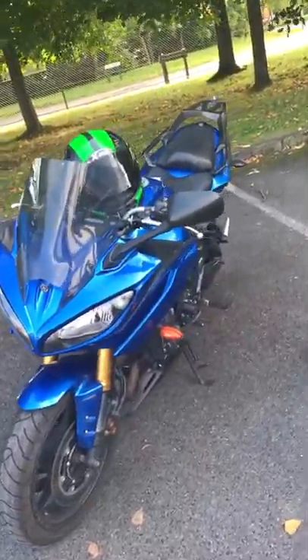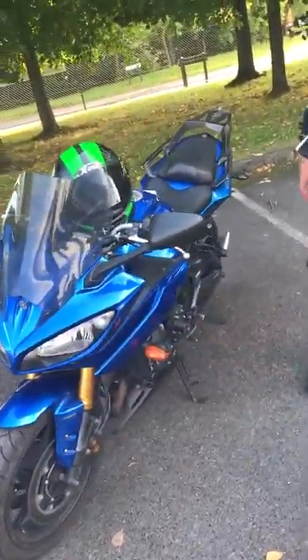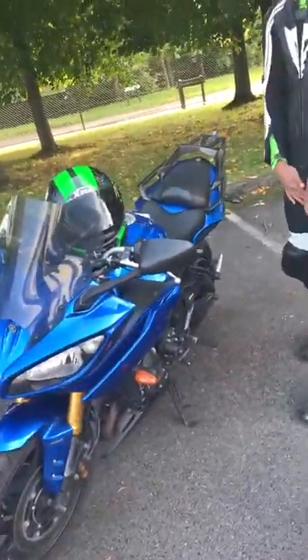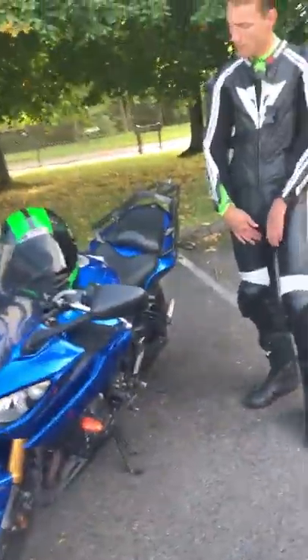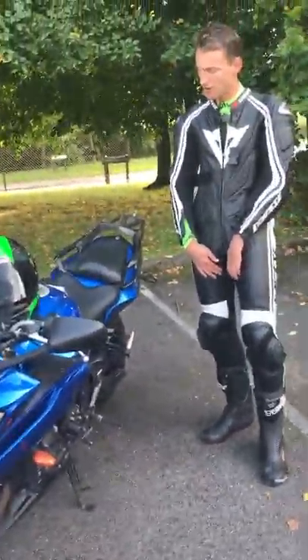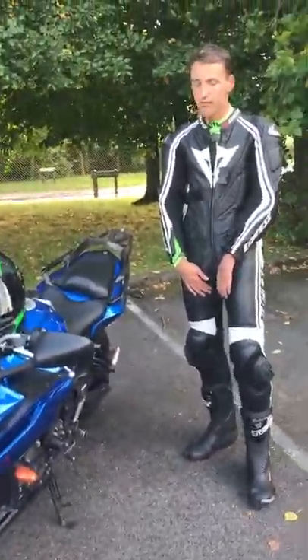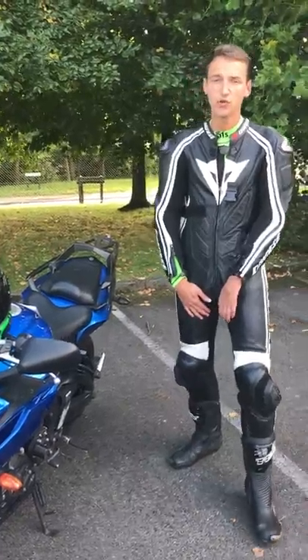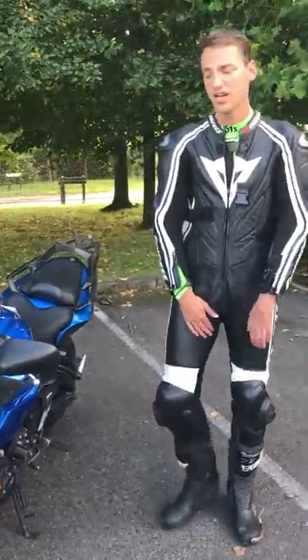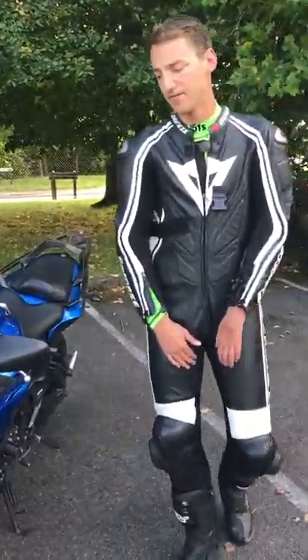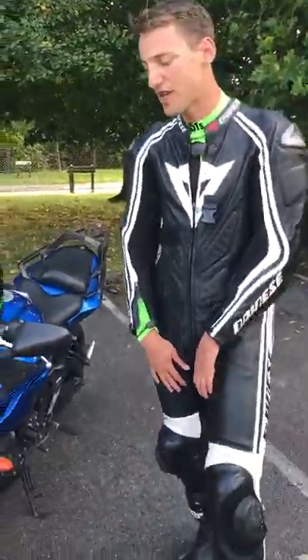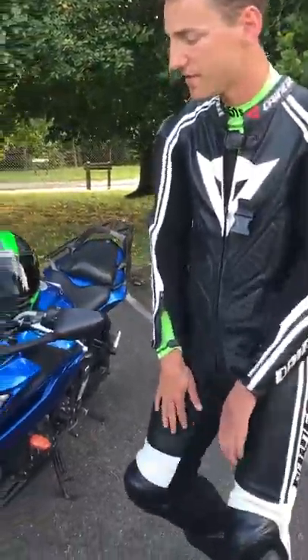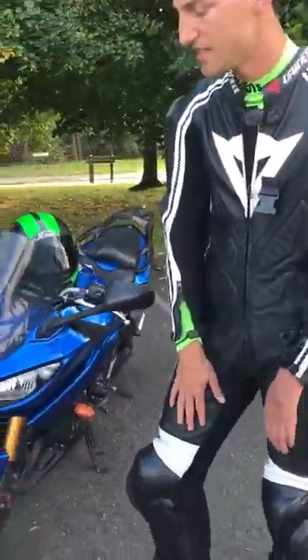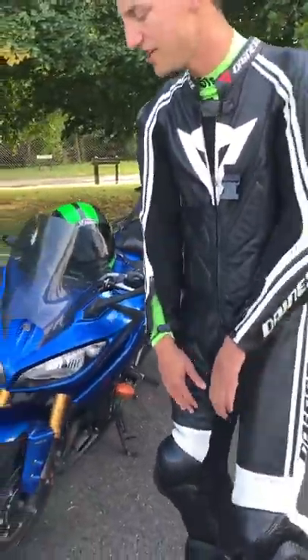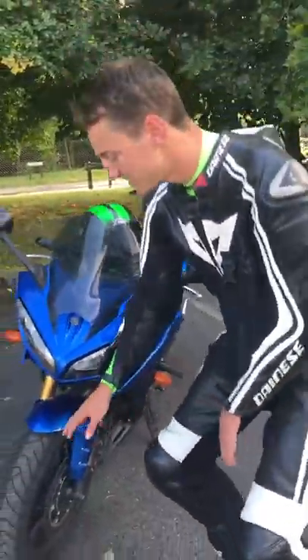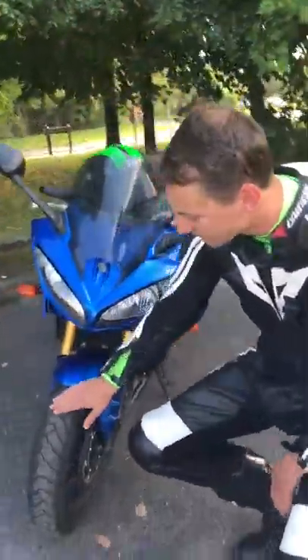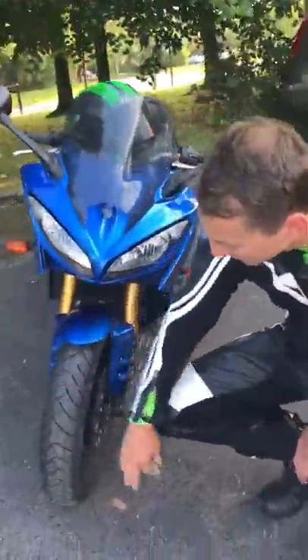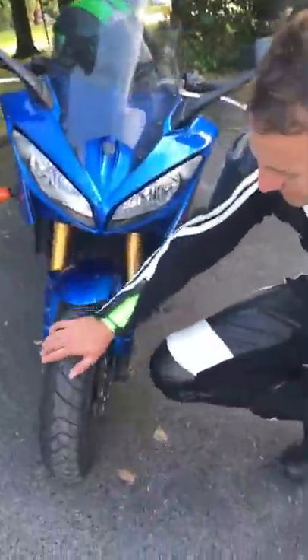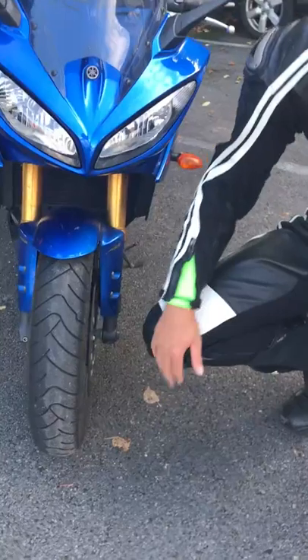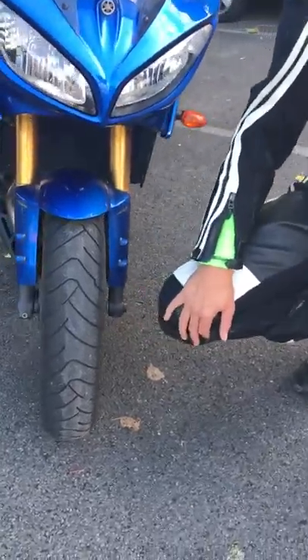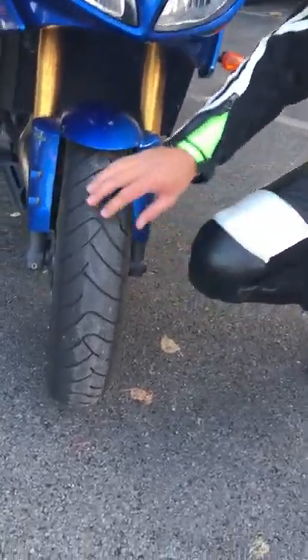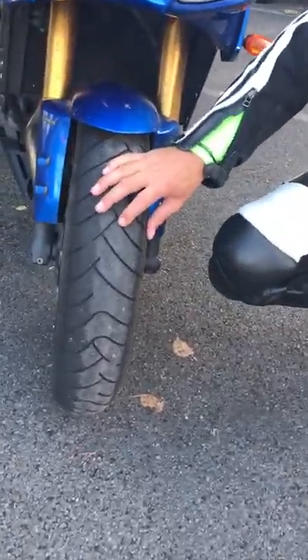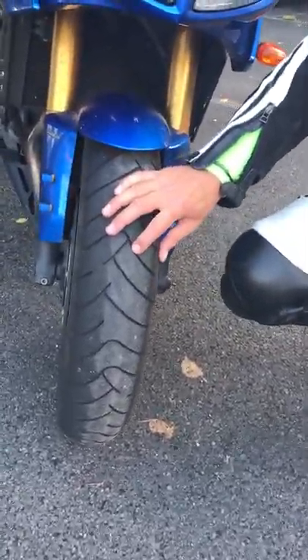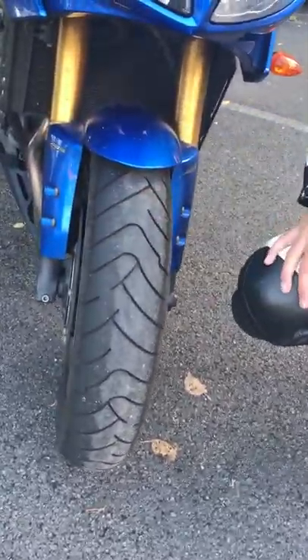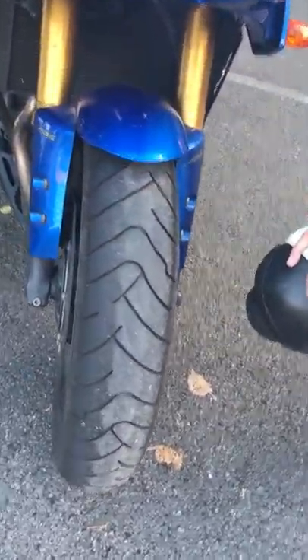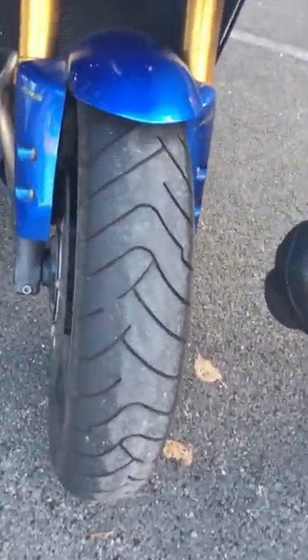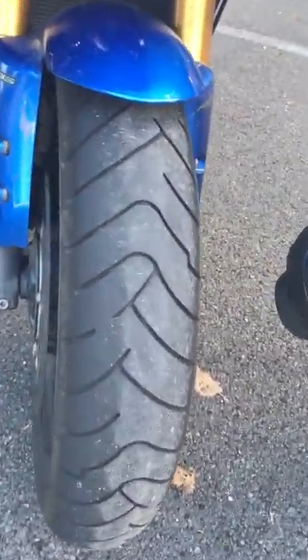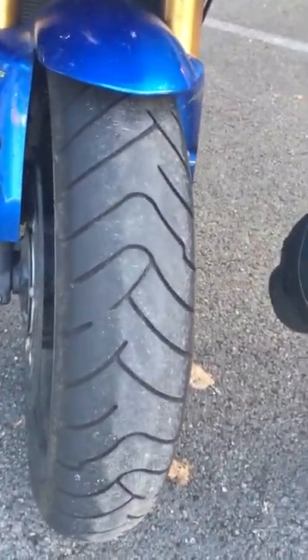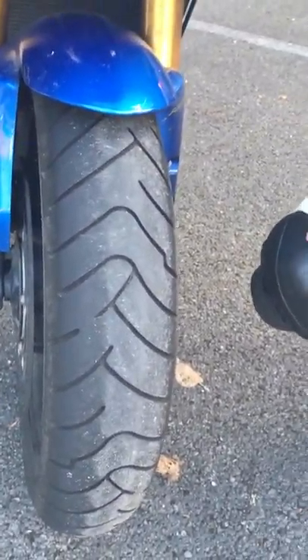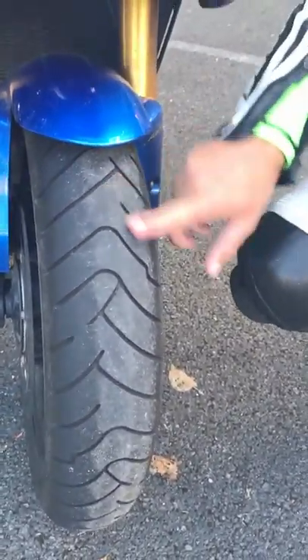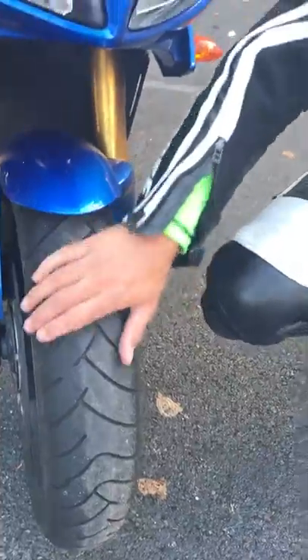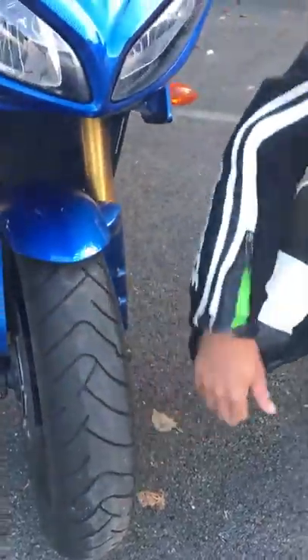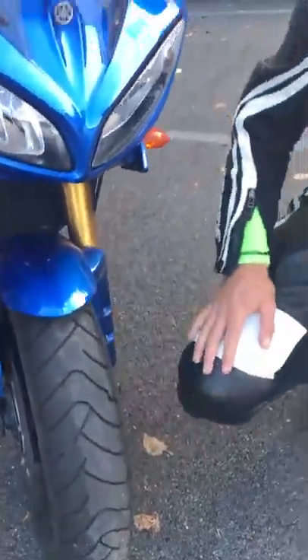Number four: make sure the tyre tread depth is correct. That's easy to do — you can look at the wear markers. Front and back, you can see these tyres here are absolutely fine.